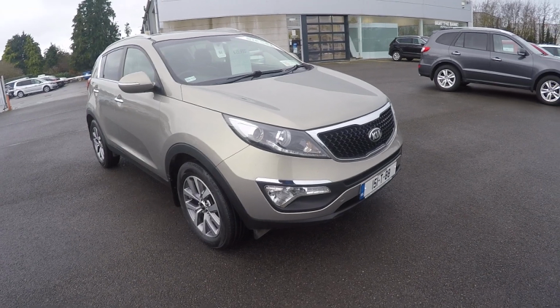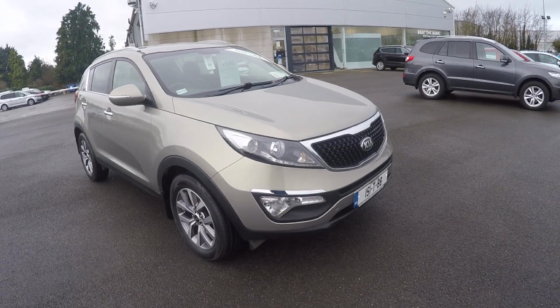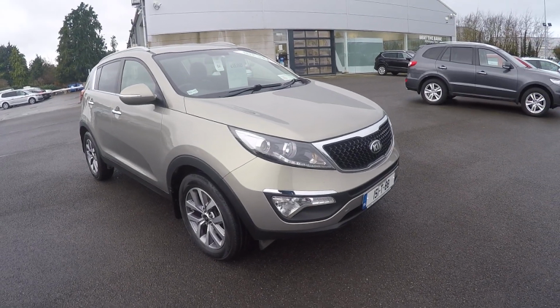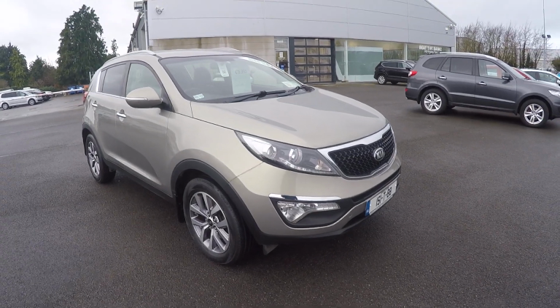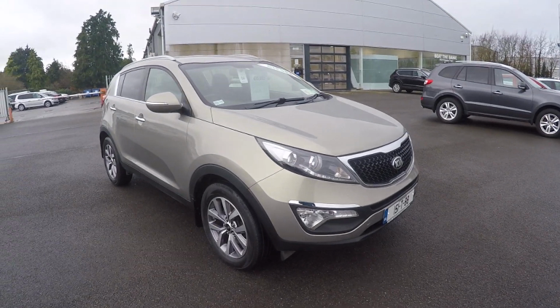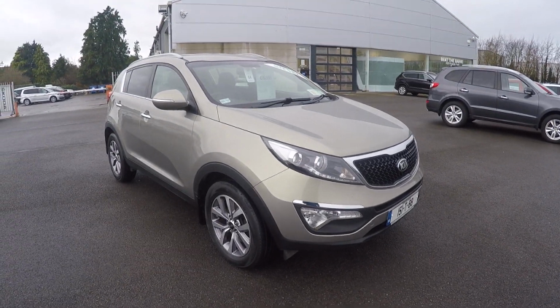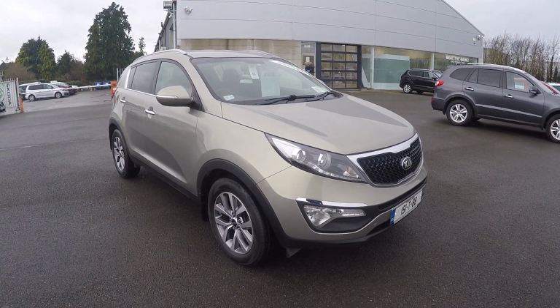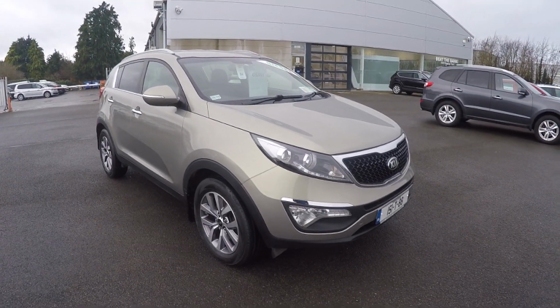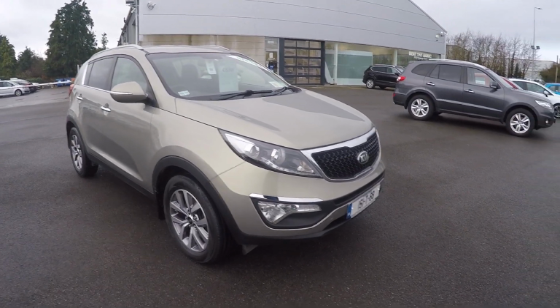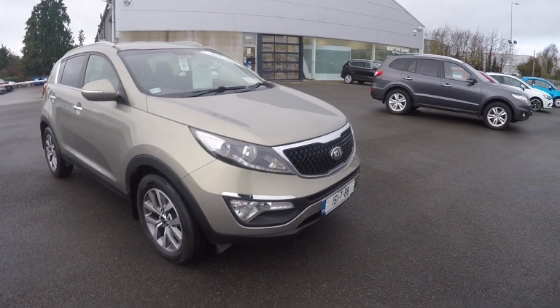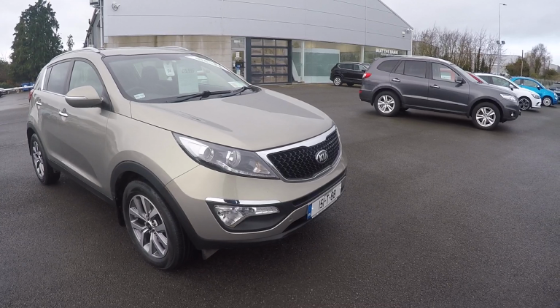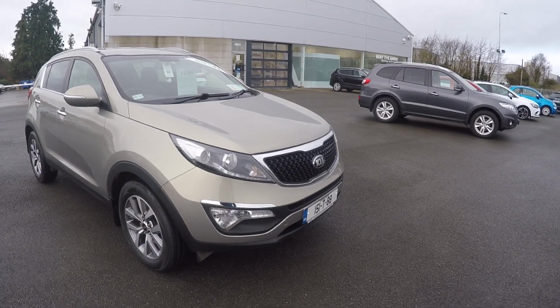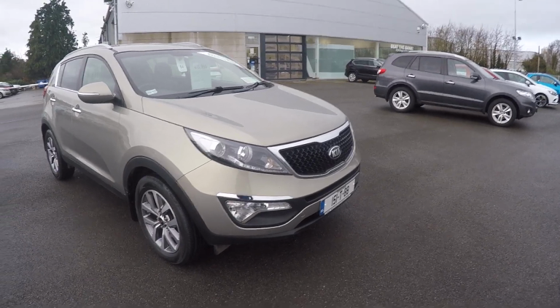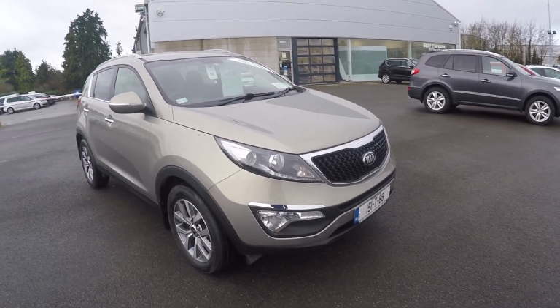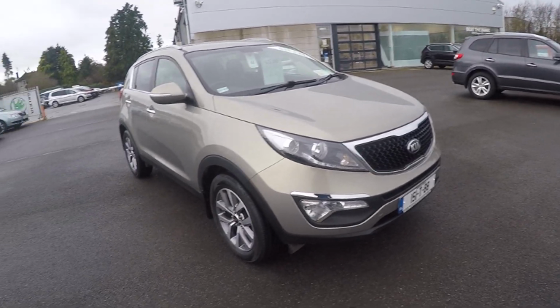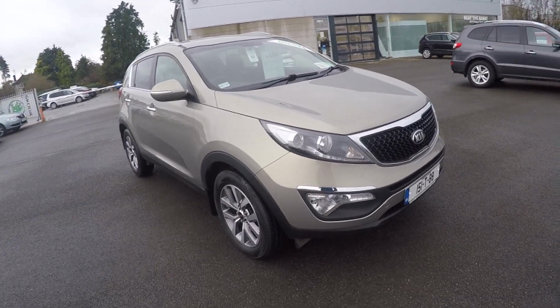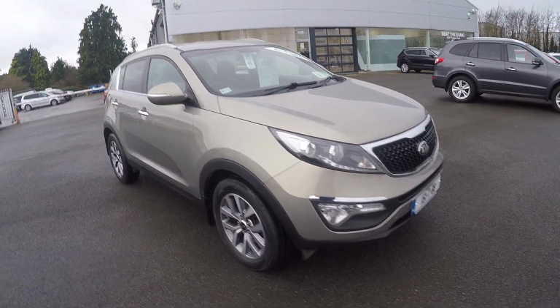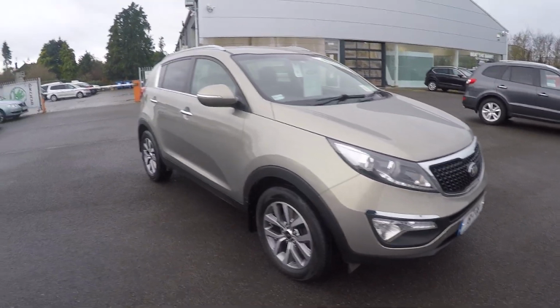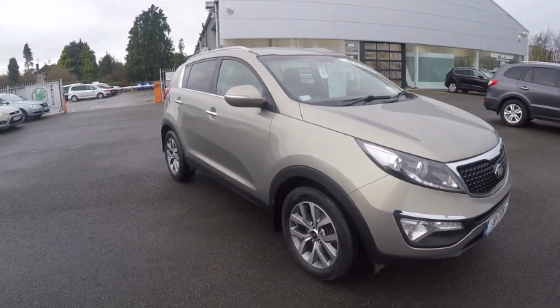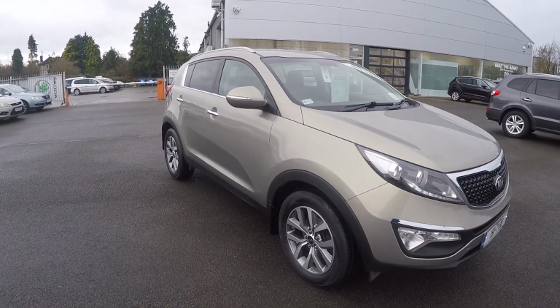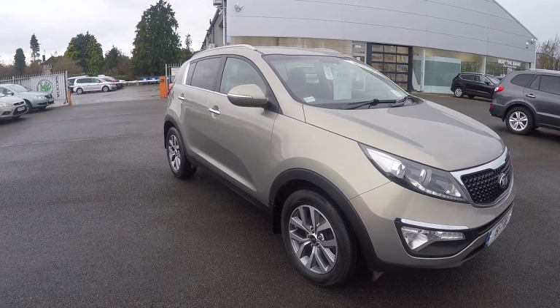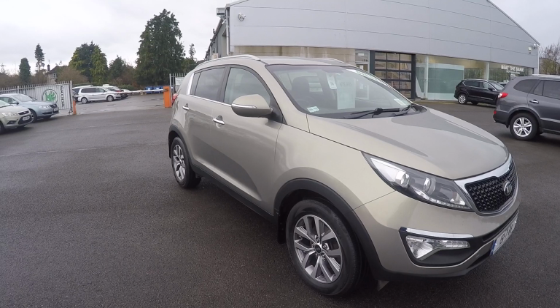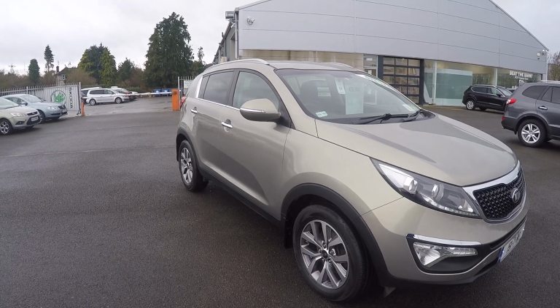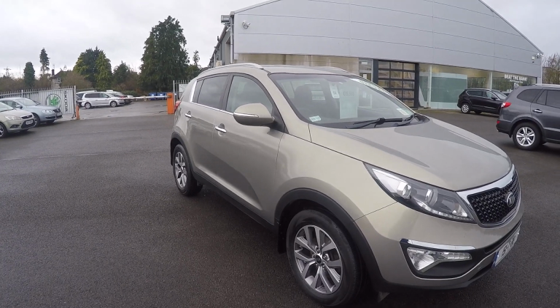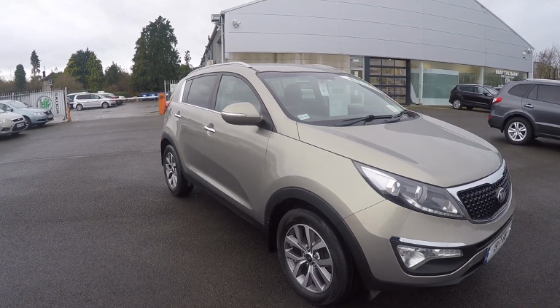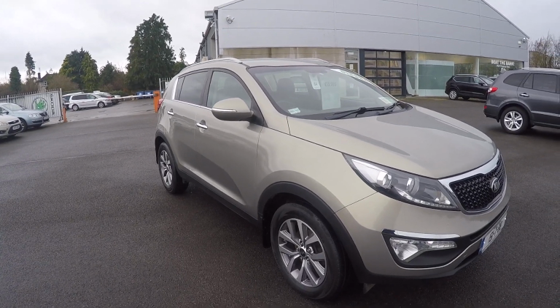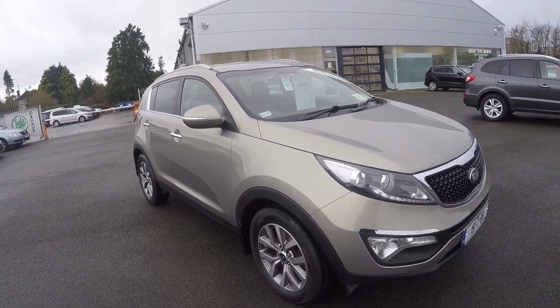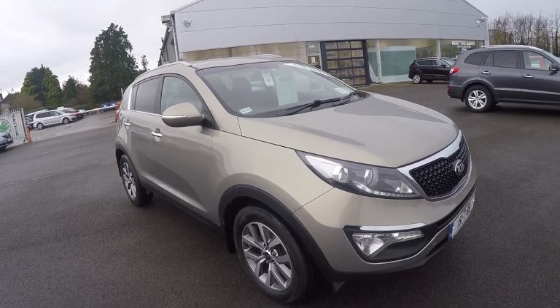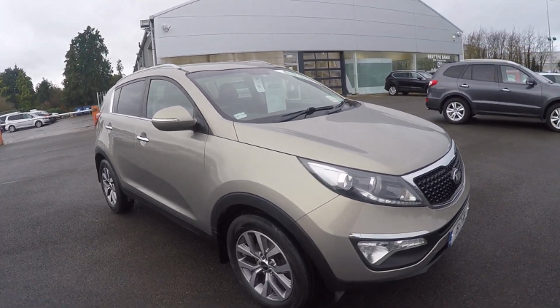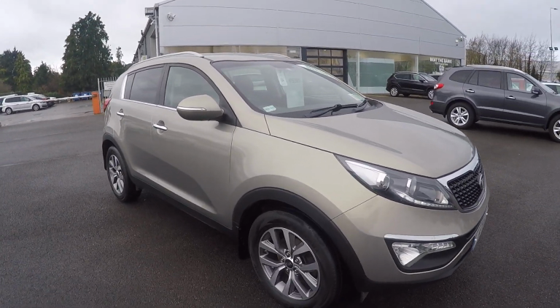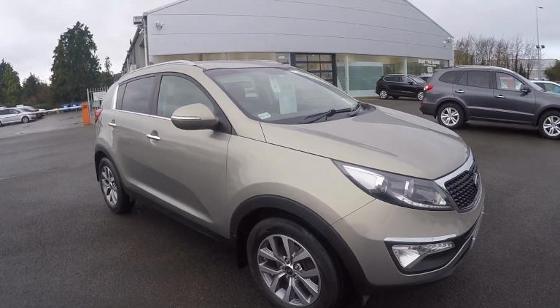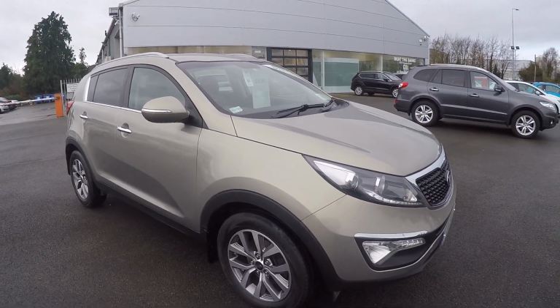Hello, Ronan here from Rhyne Motorpower, just giving you a brief run-through of this 151 Kia Sportage we have in stock. It's a one-owner from new and a very clean car with a very good service record on it.